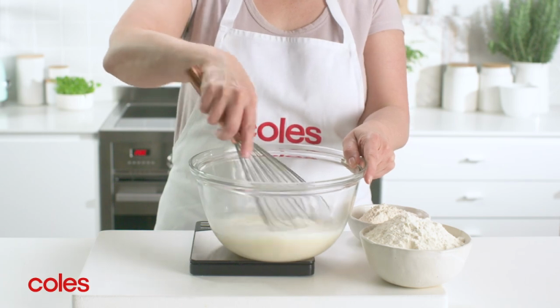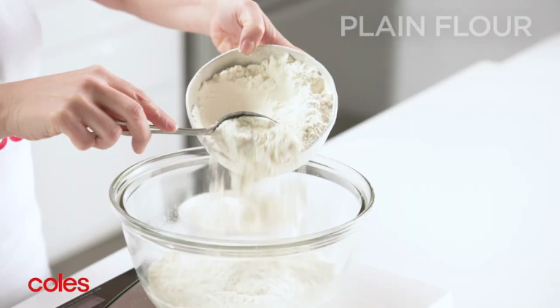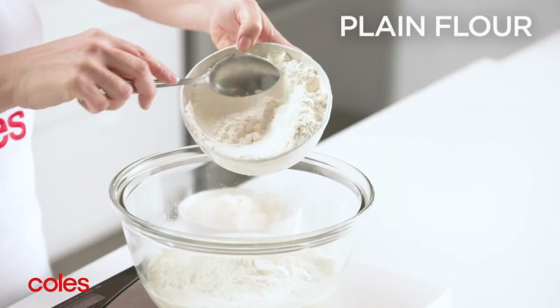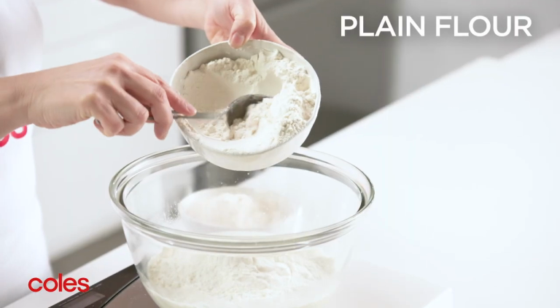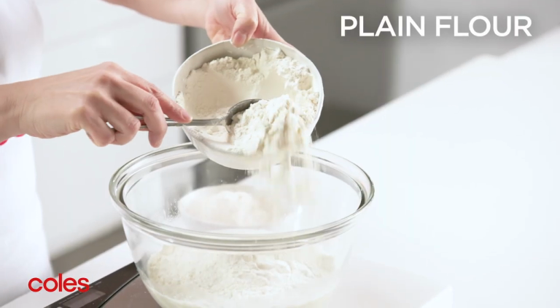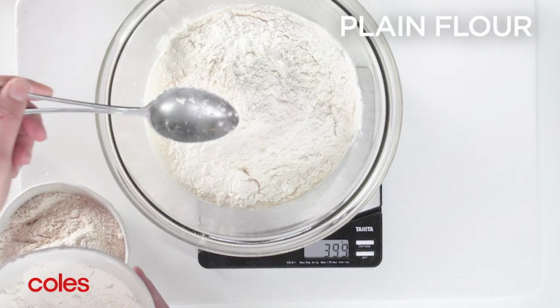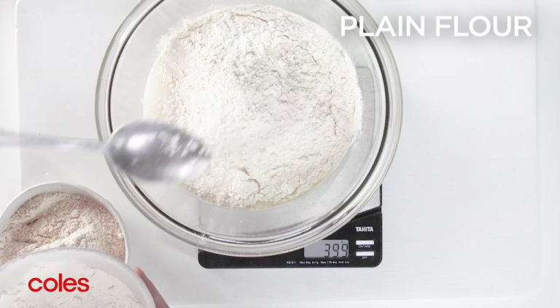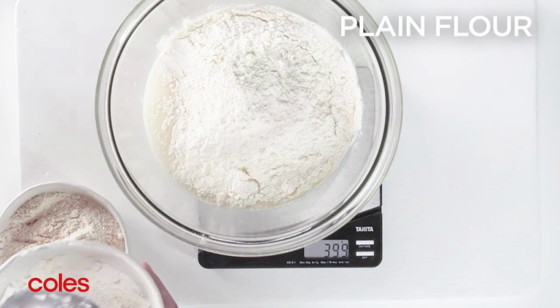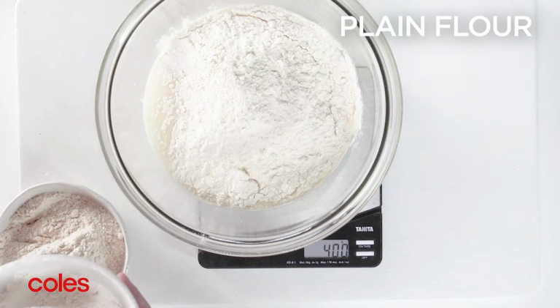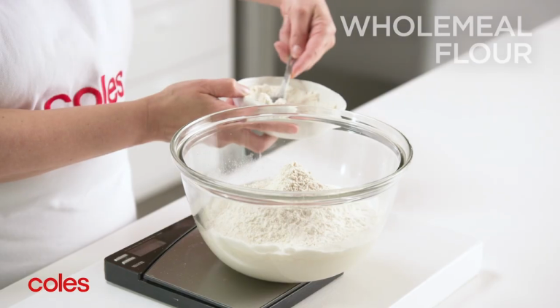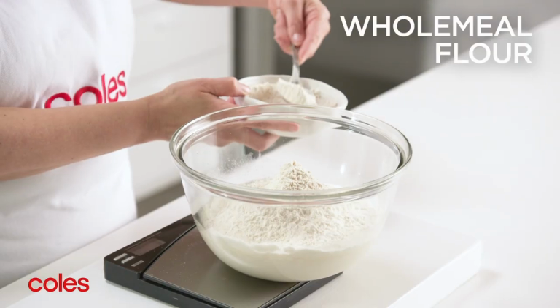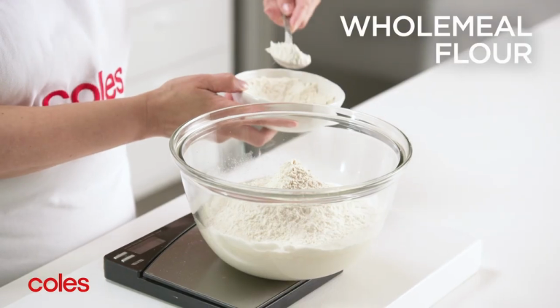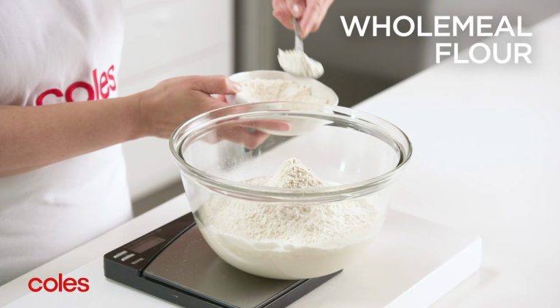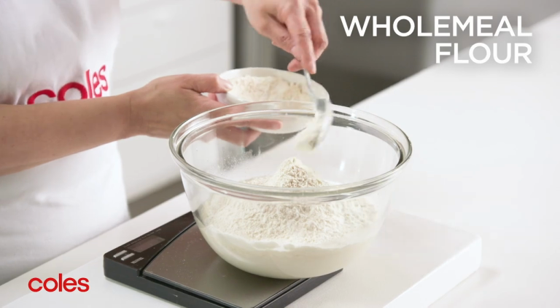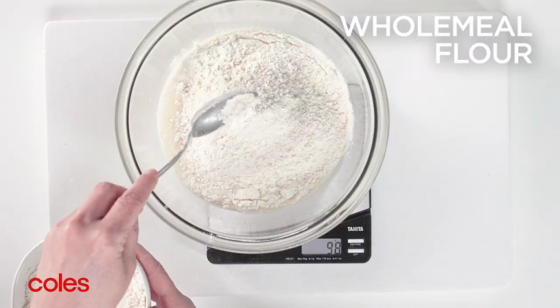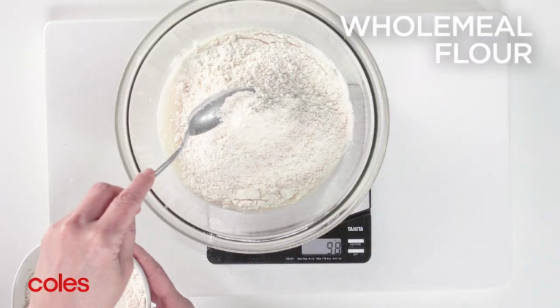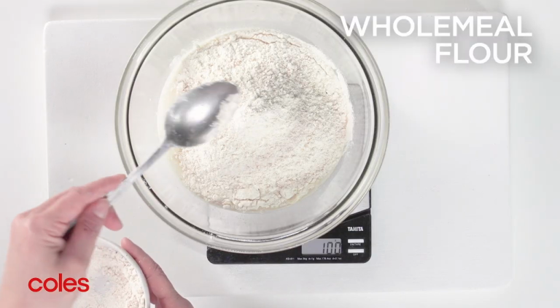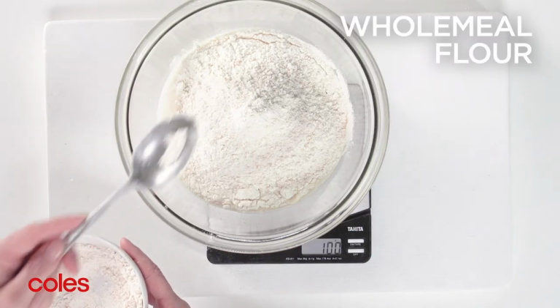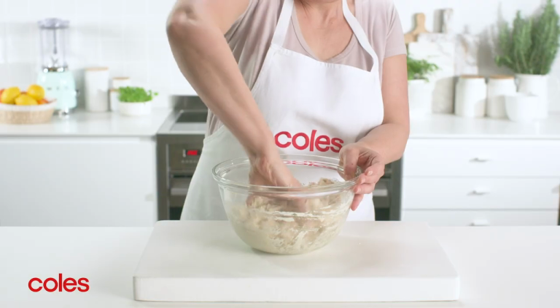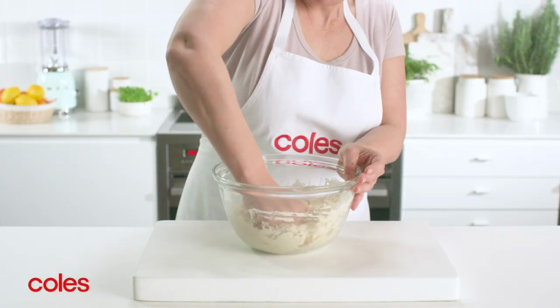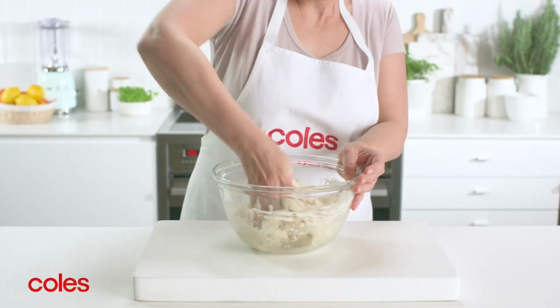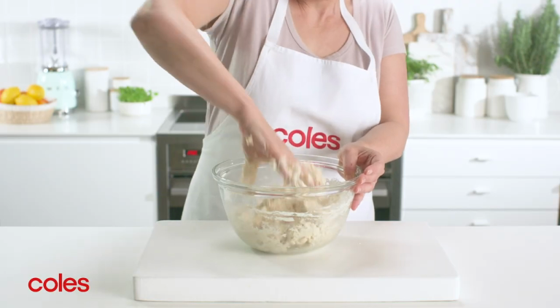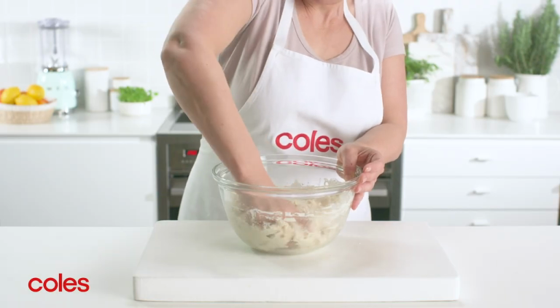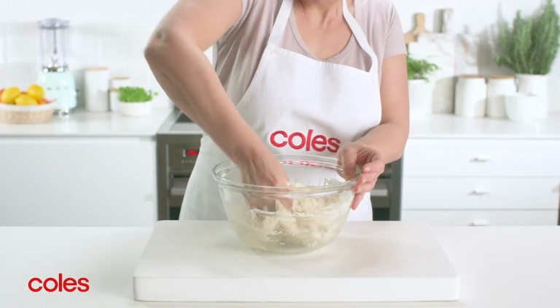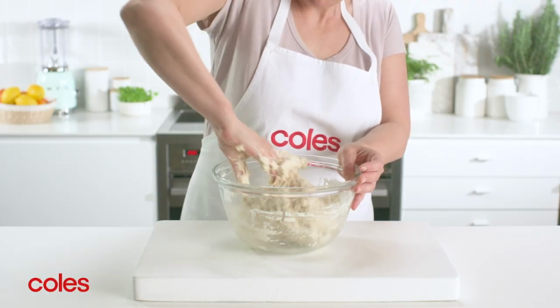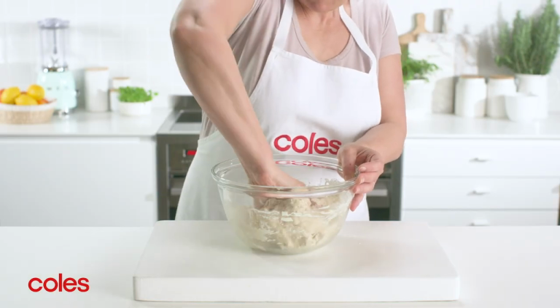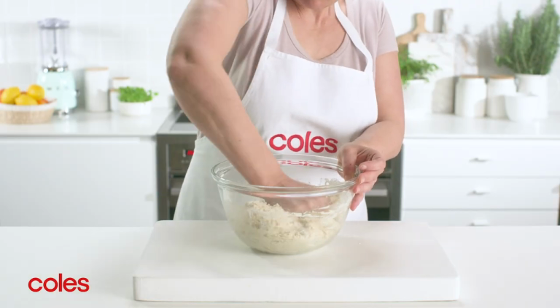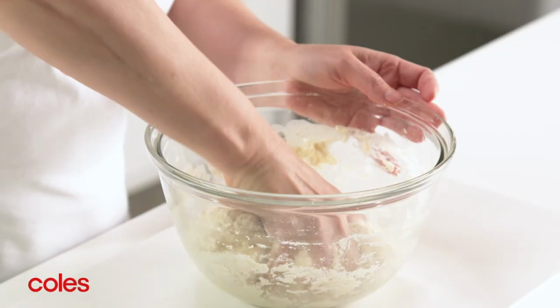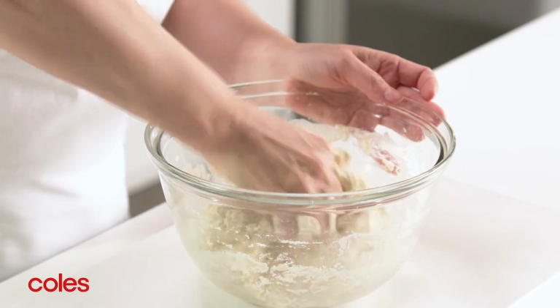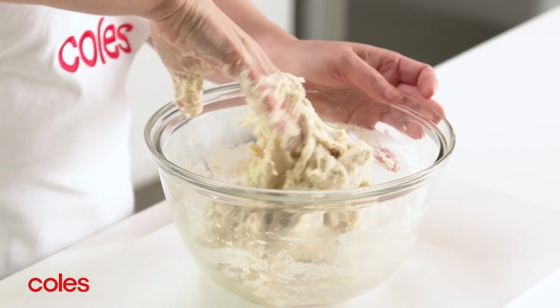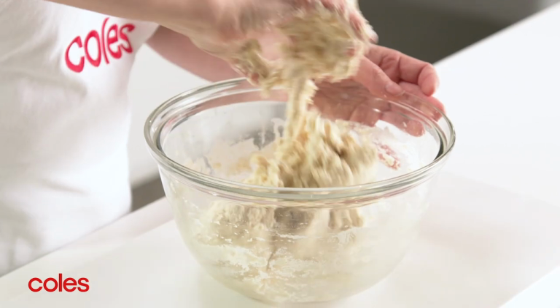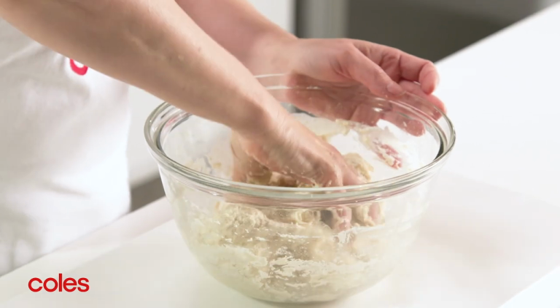Next, add 400g of plain flour and 100g of wholemeal flour. Use your hands to combine the flour and starter mixture until a sticky dough forms.